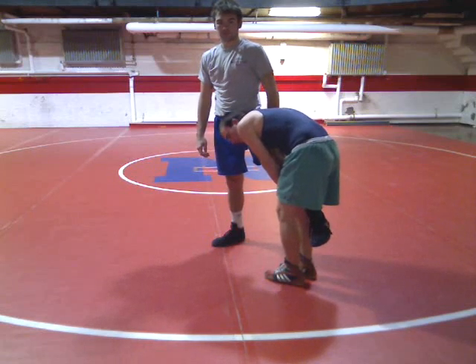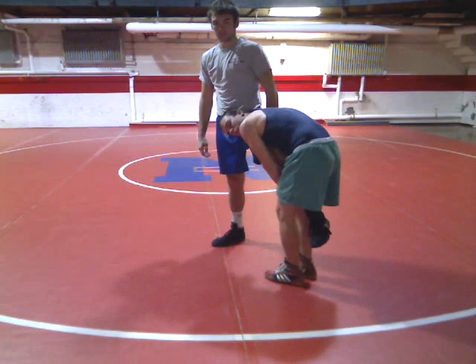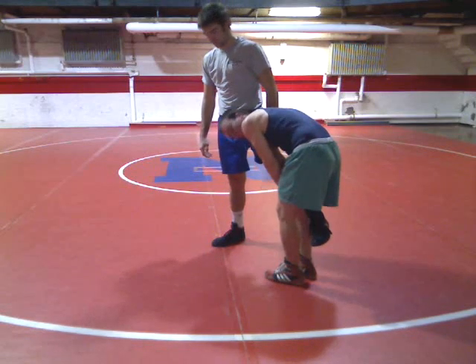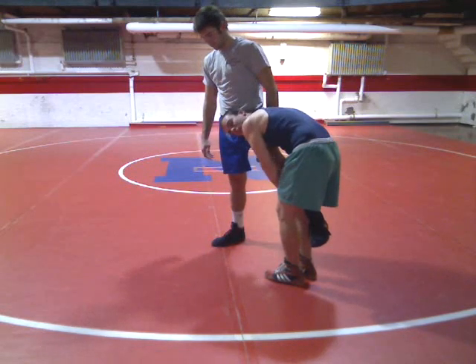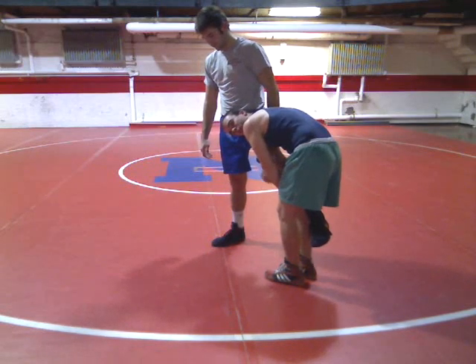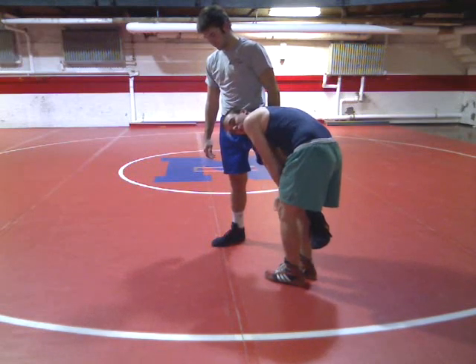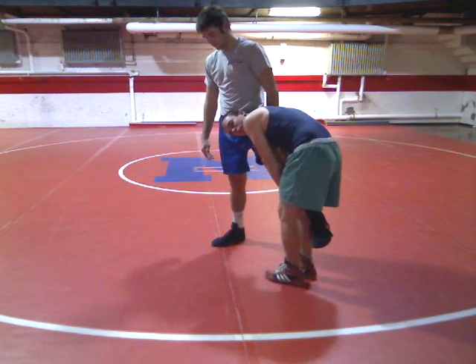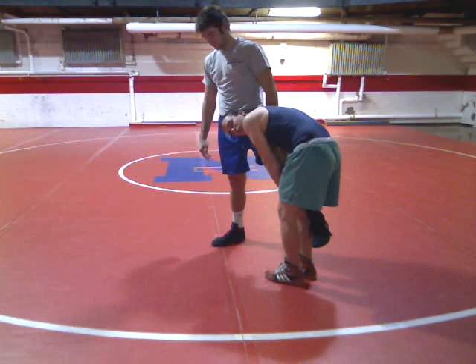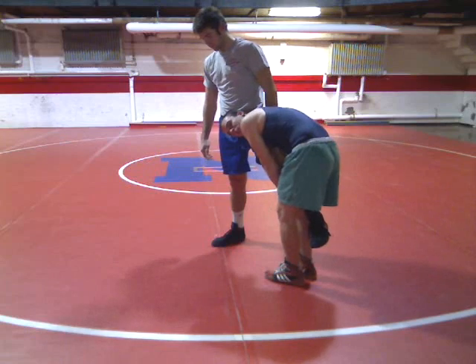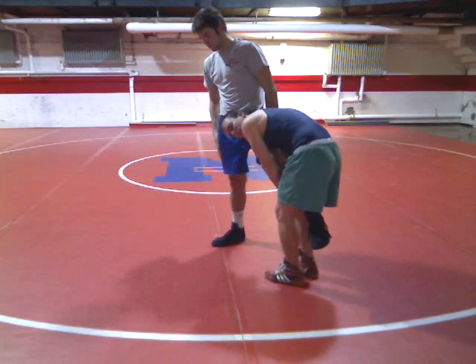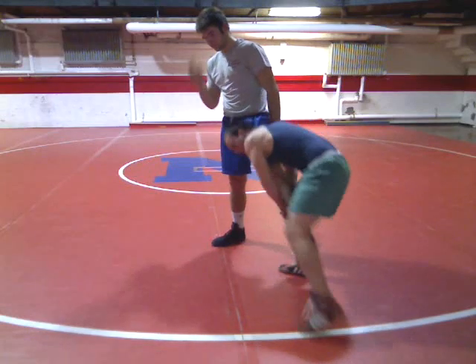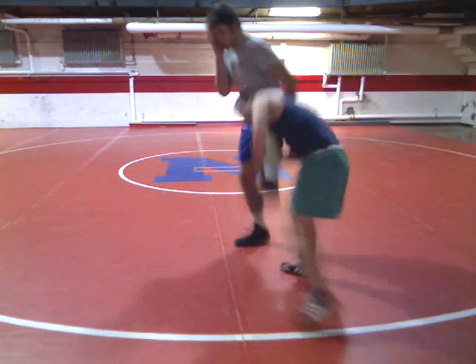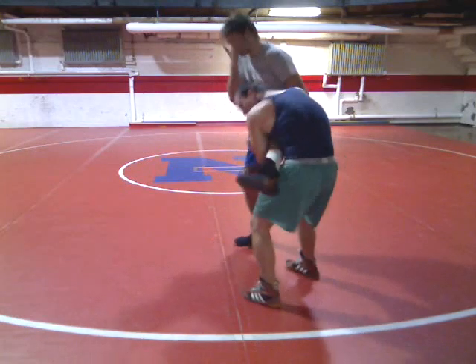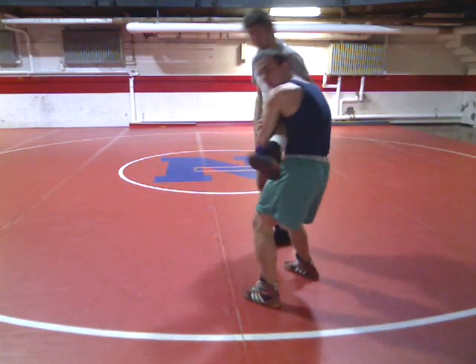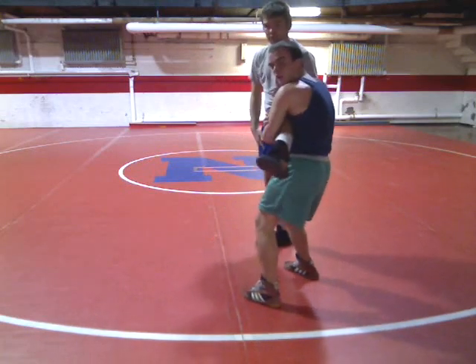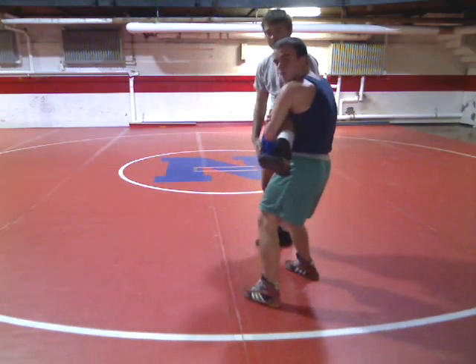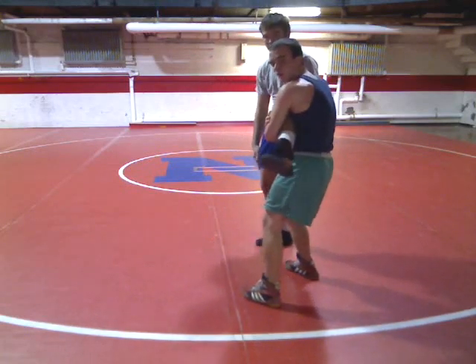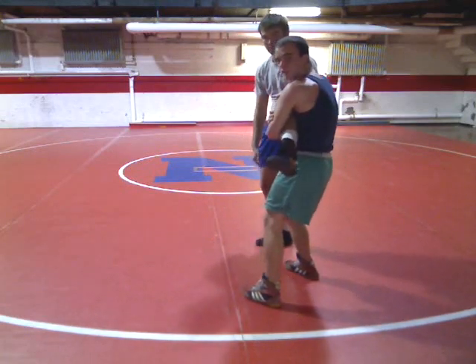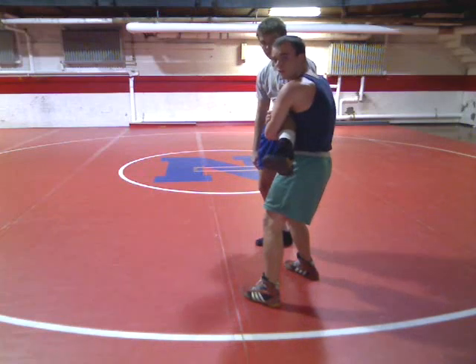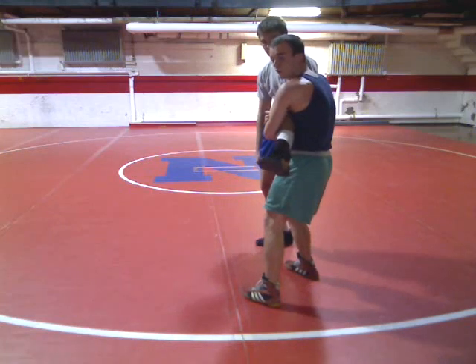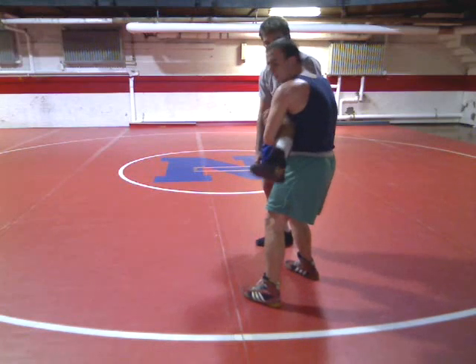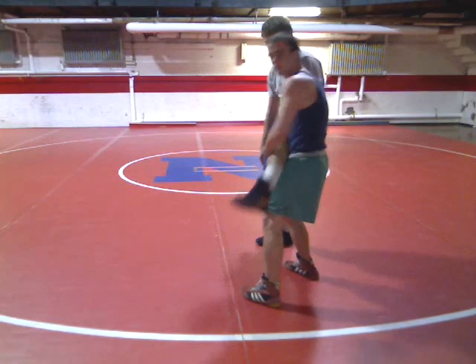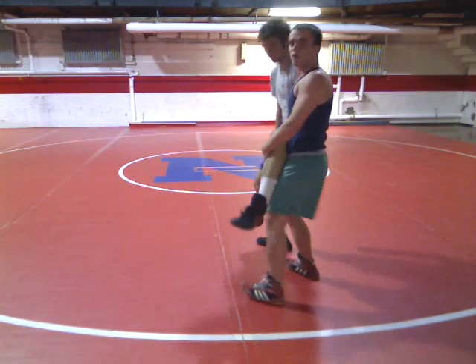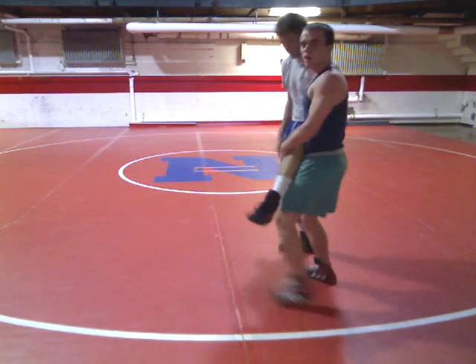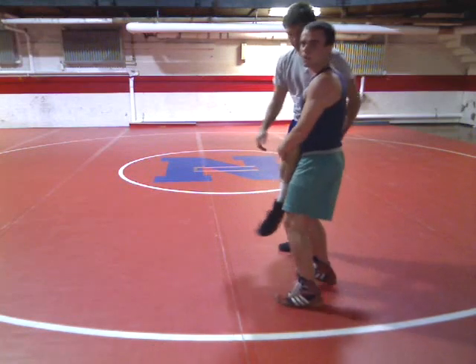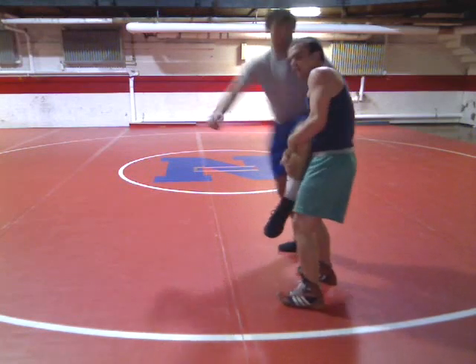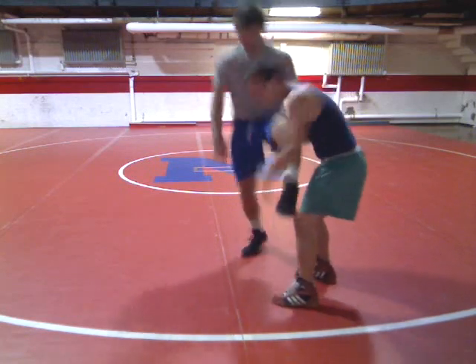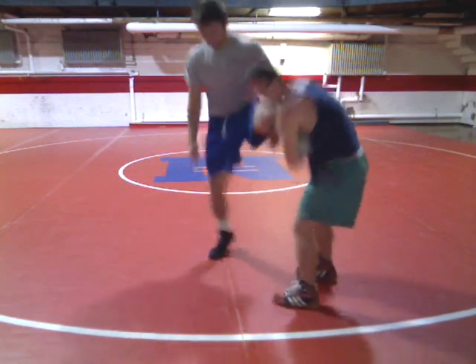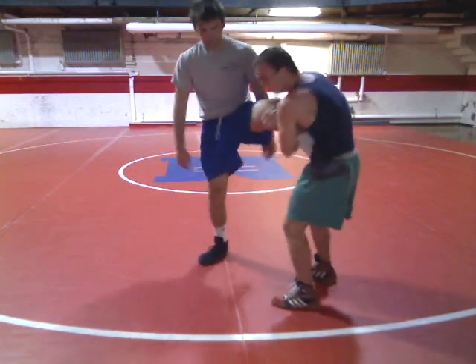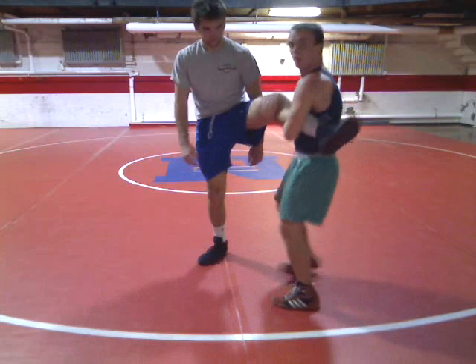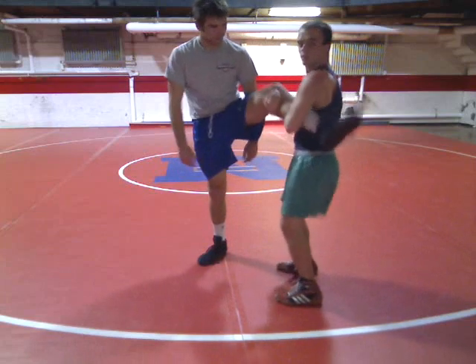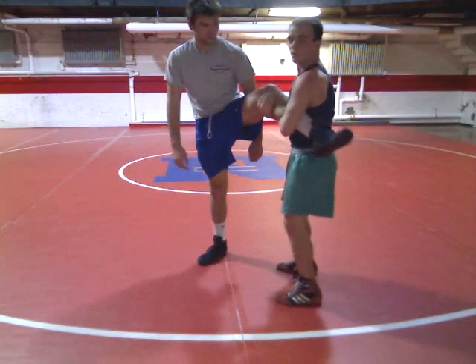Next, you get his leg in your left armpit — or the armpit that's away from you. Bring it up, right here in the armpit. If you're just holding it you can hop around, his knee's bent. You want it up here, right in your armpit.